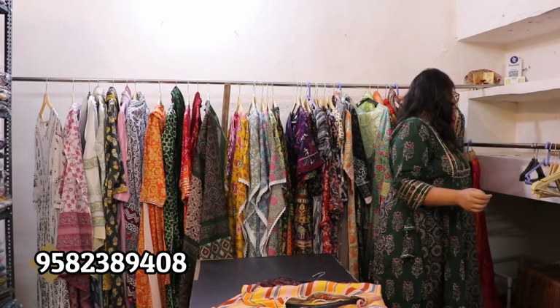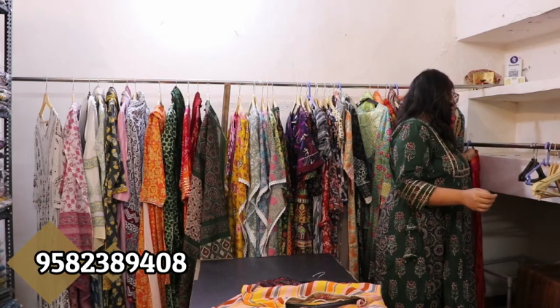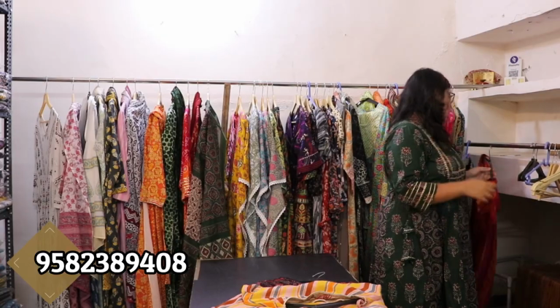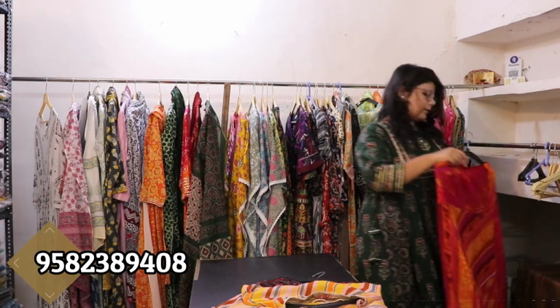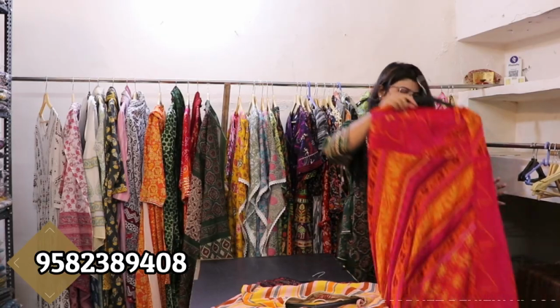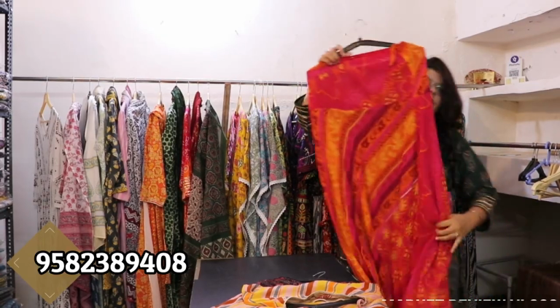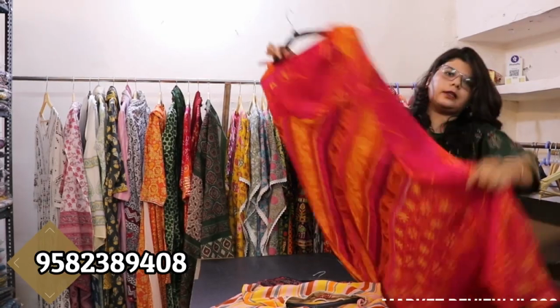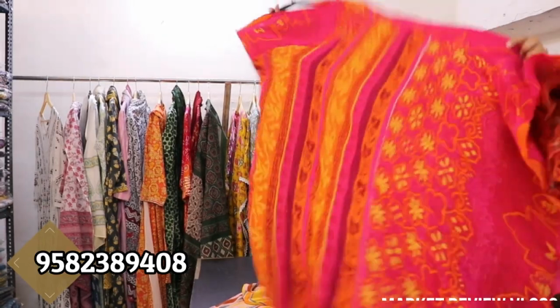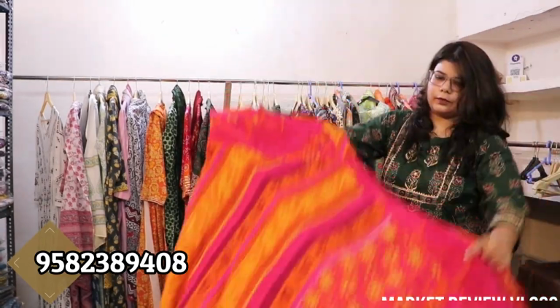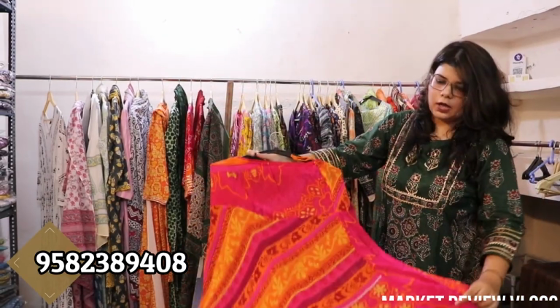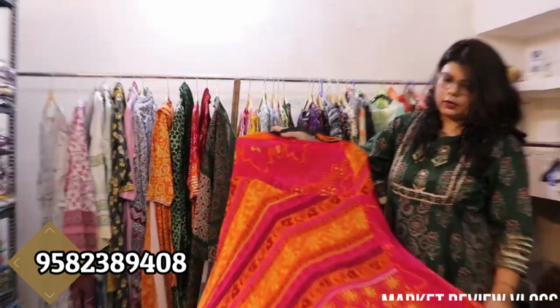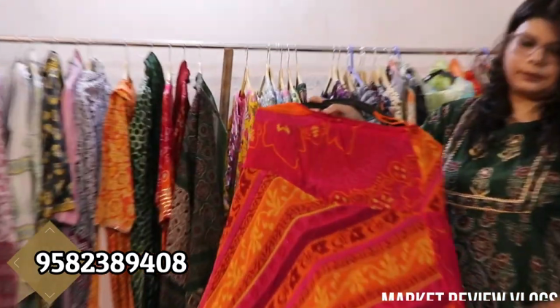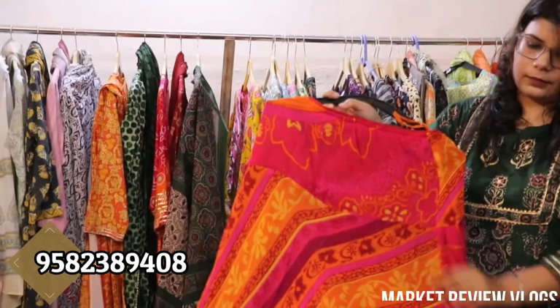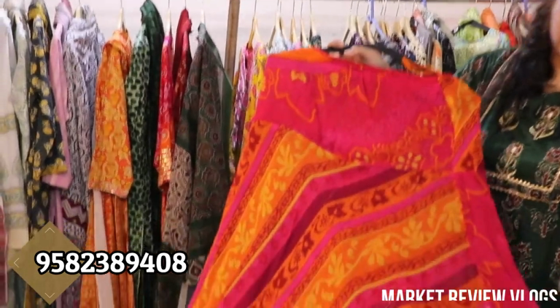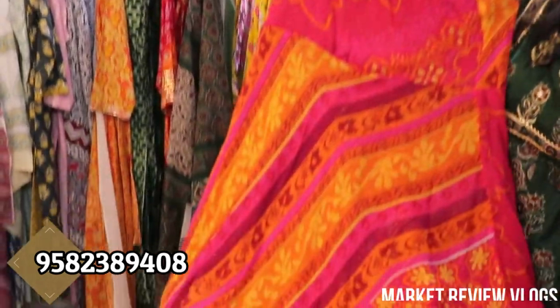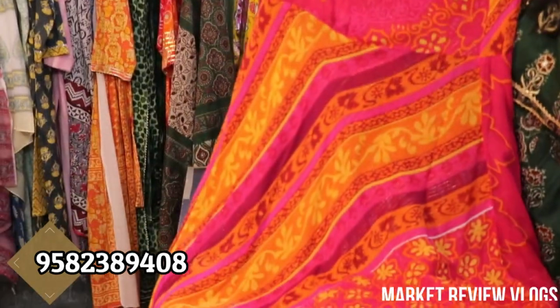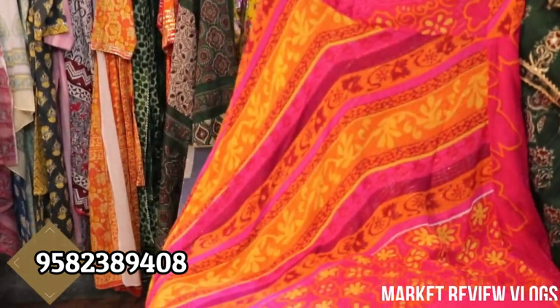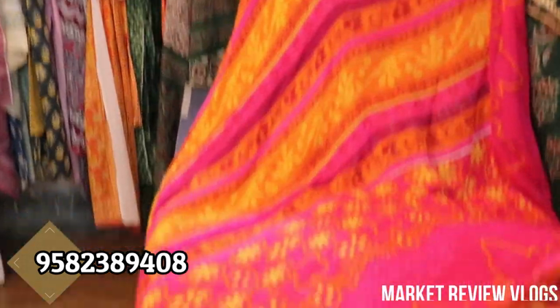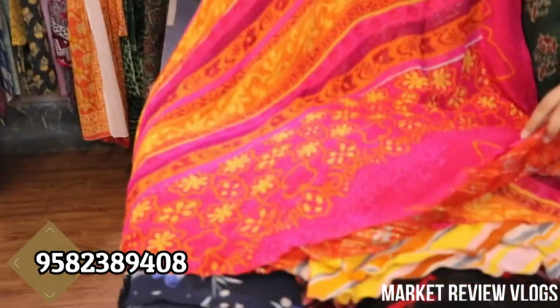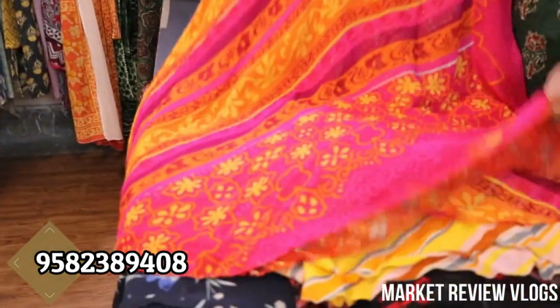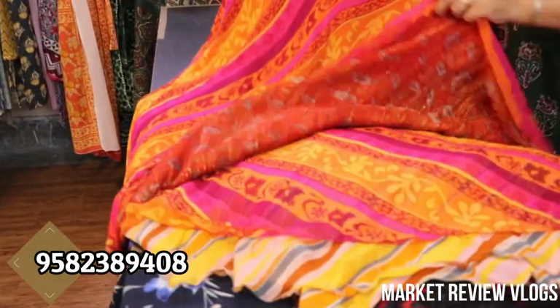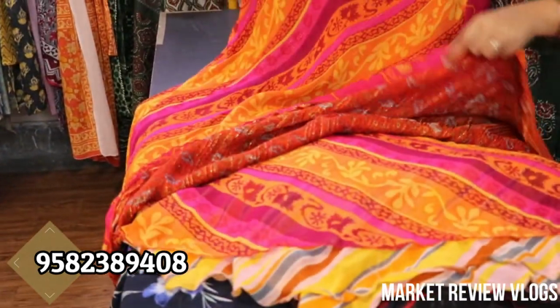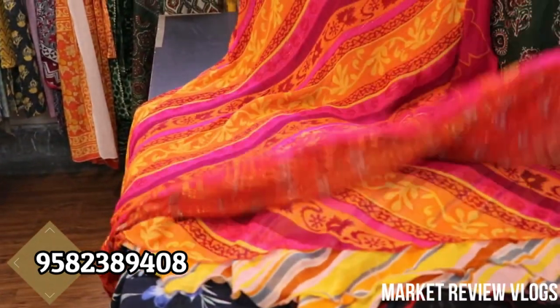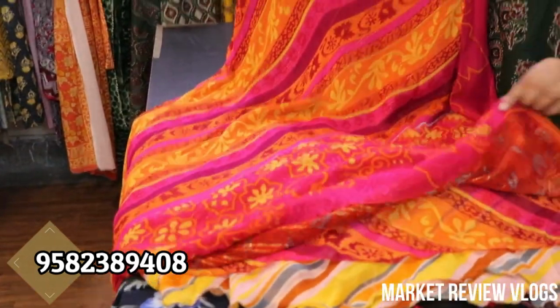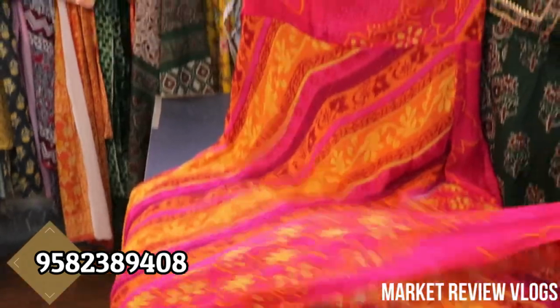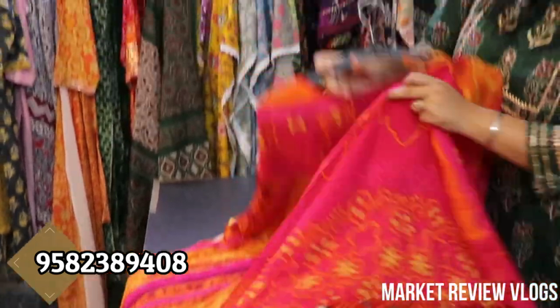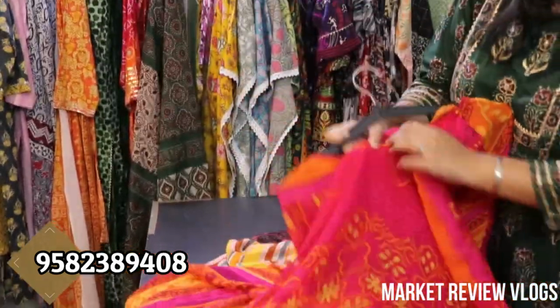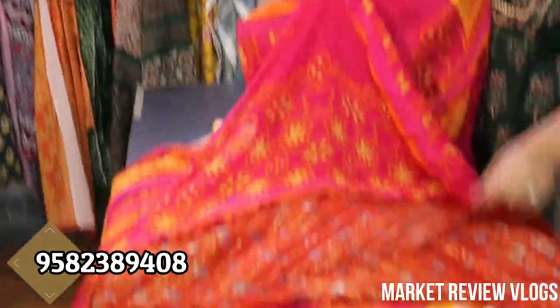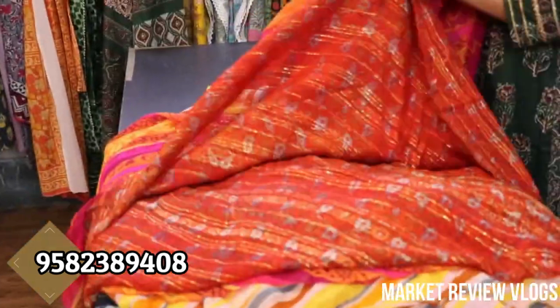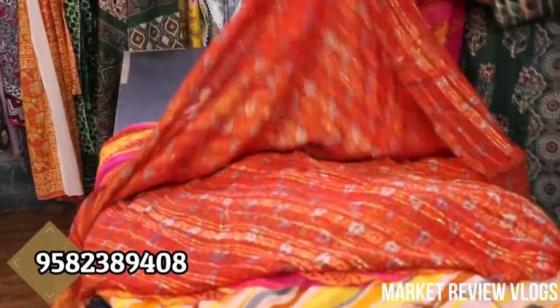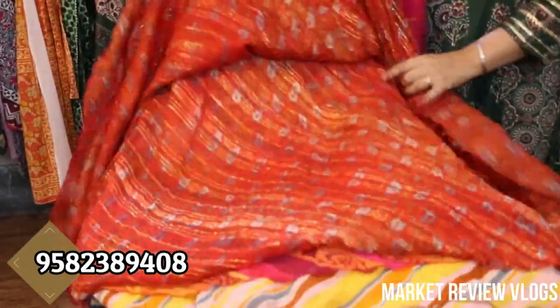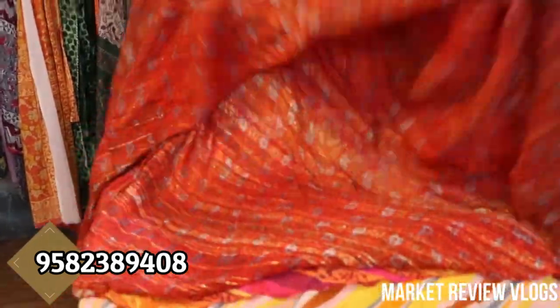You will get to see a lot of prints. It is very beautiful. You can see it. It is a festival look. And it will come in reverse. Very beautiful.